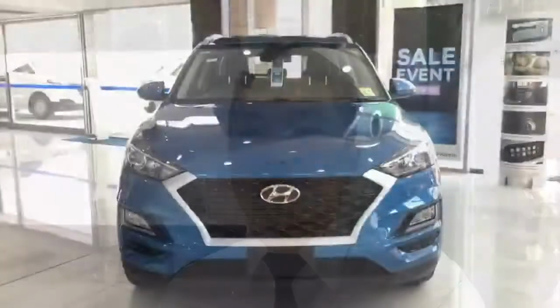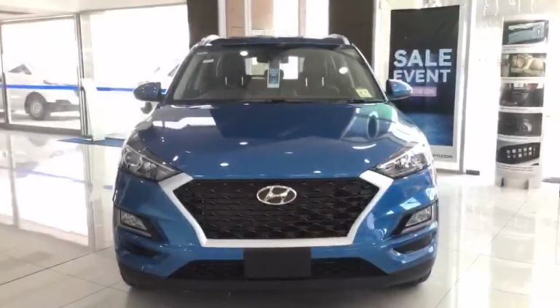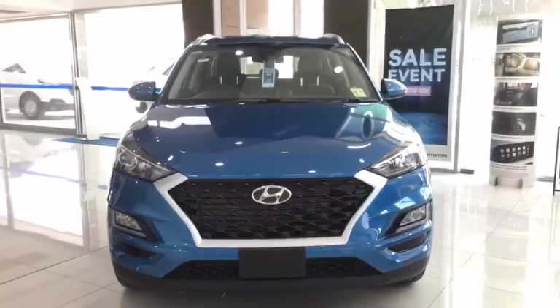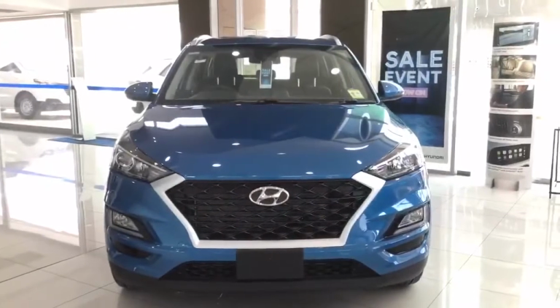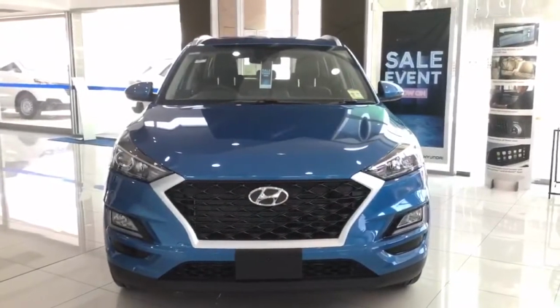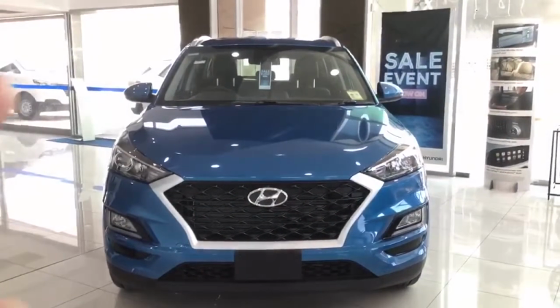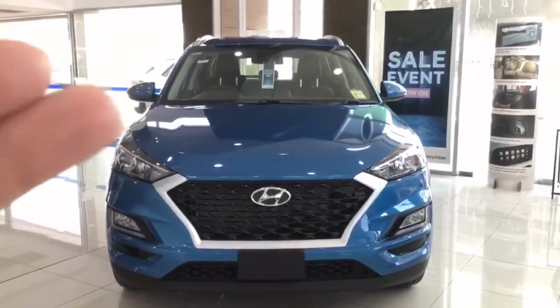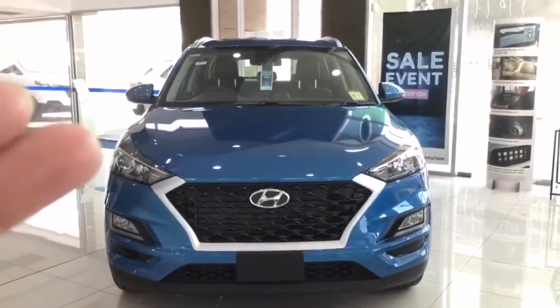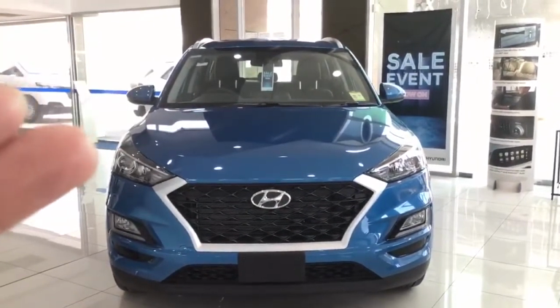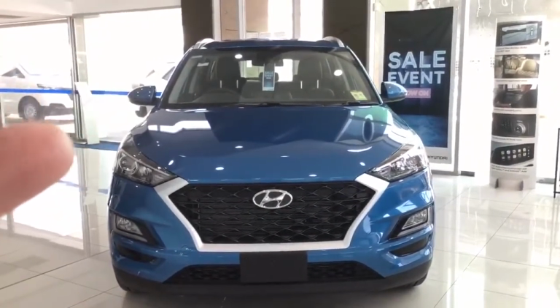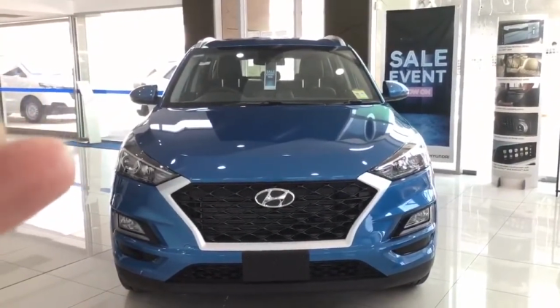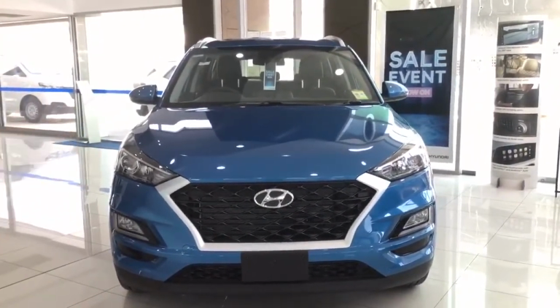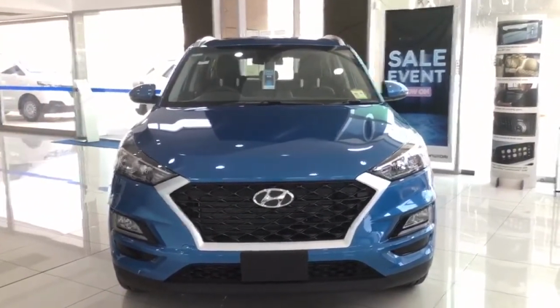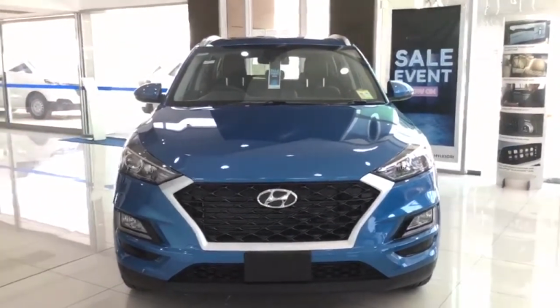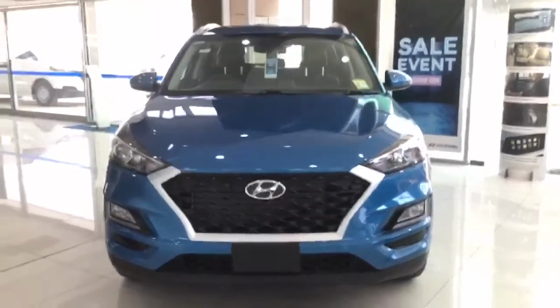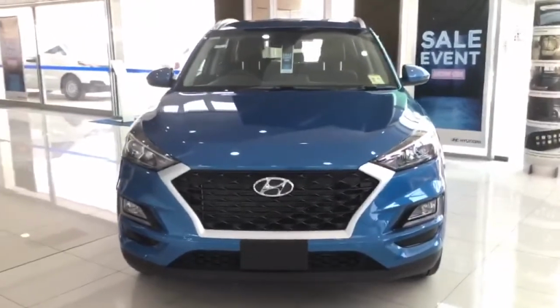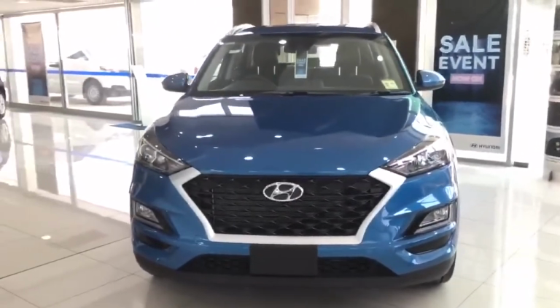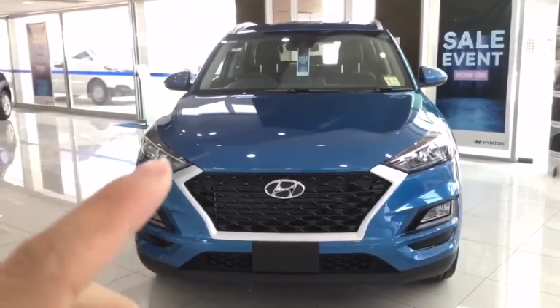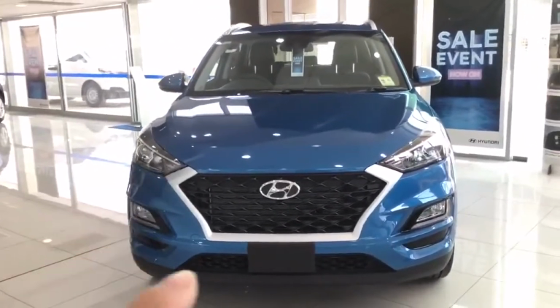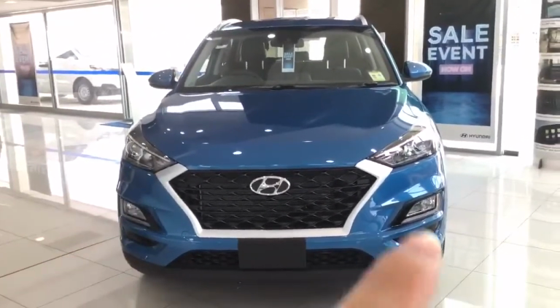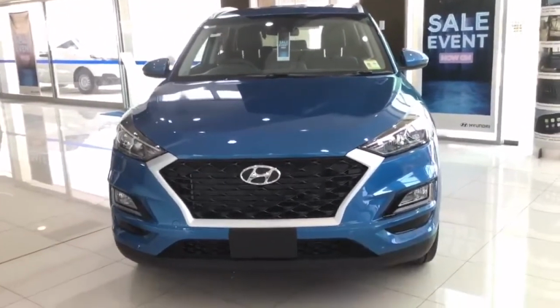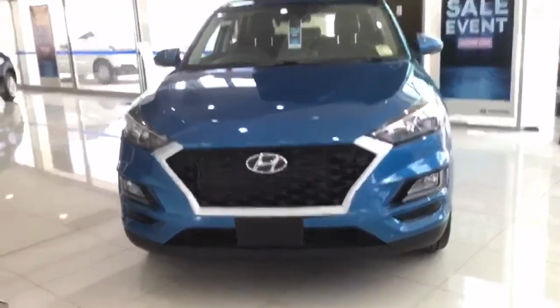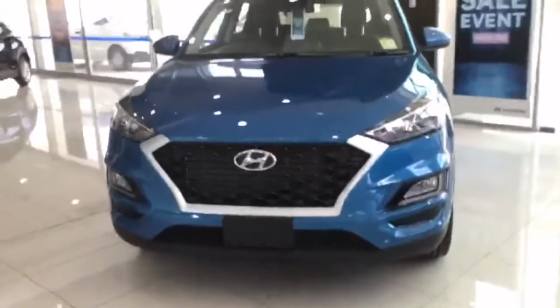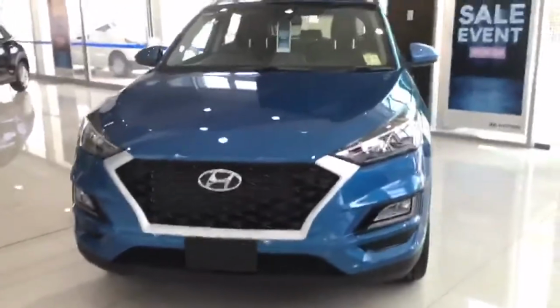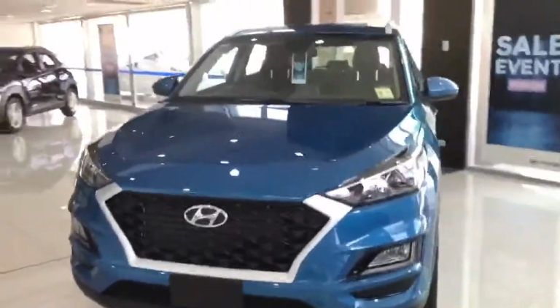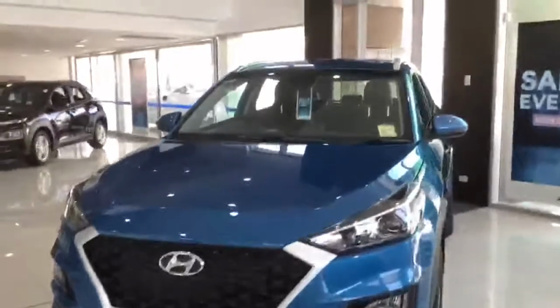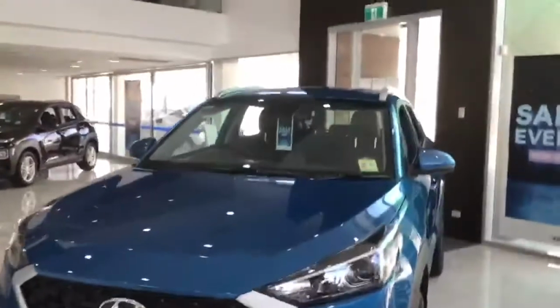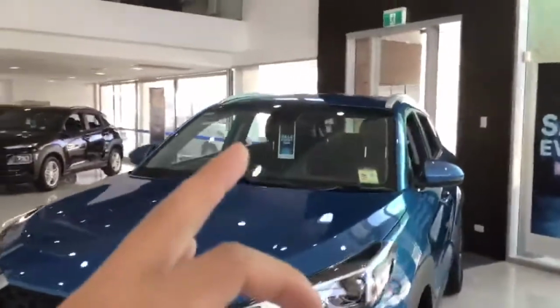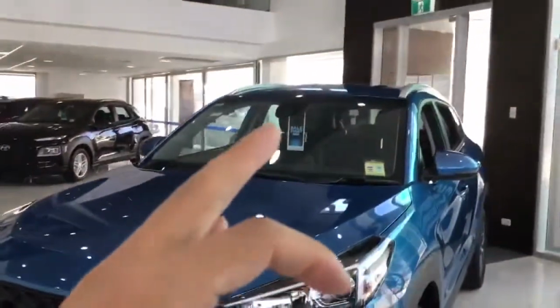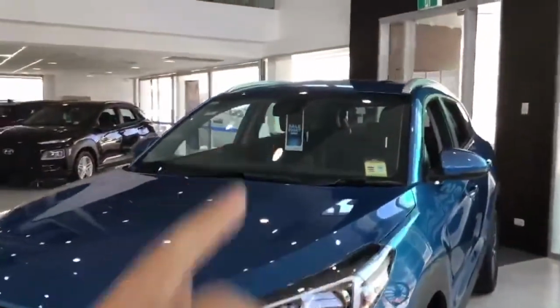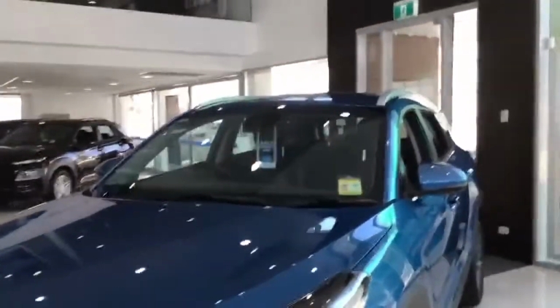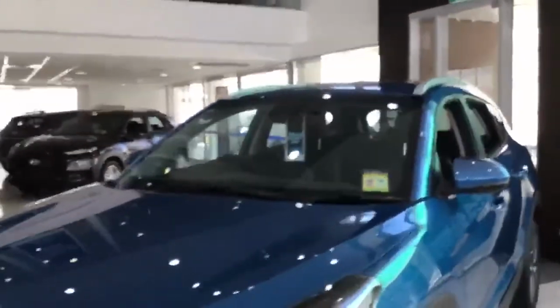As we start from the front of the car, we have auto dusk sensing and LED headlights and daytime running lights. We have this nice chrome front grille surround and in the windshield we have a light sensor.